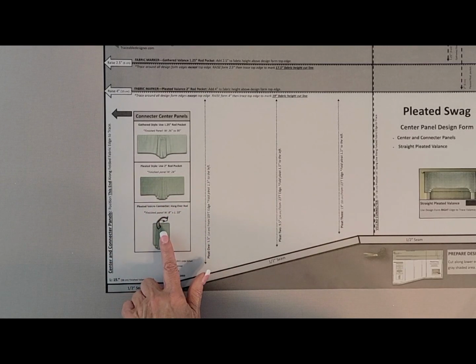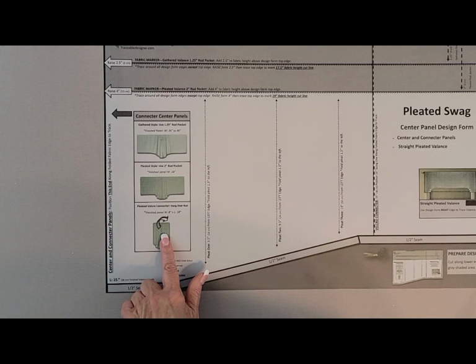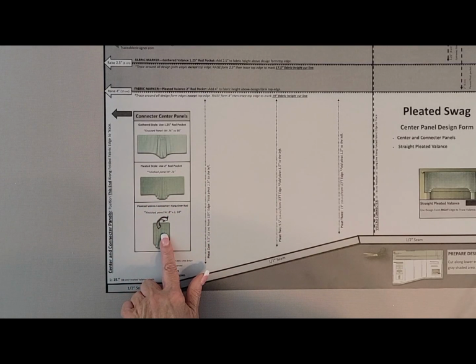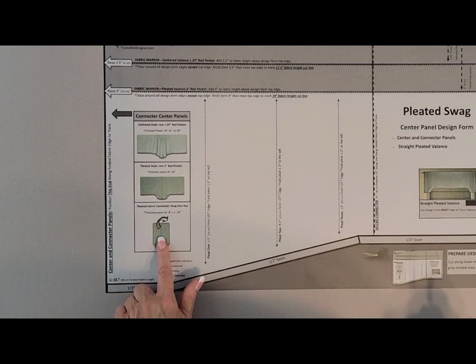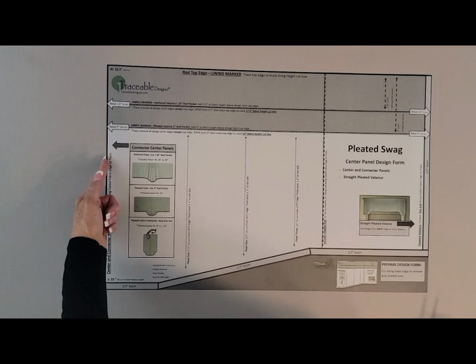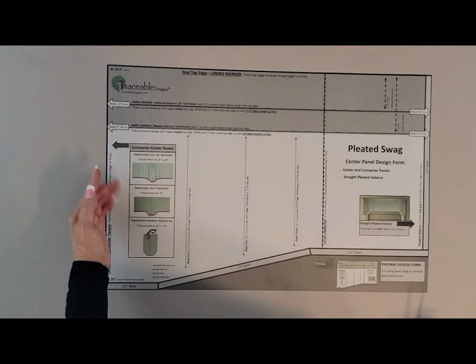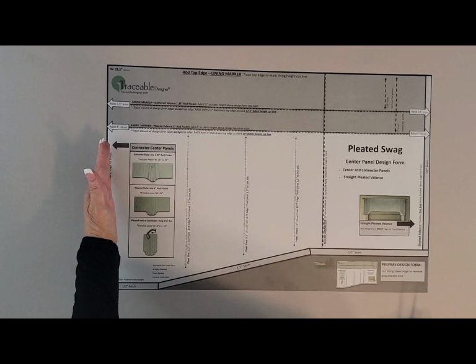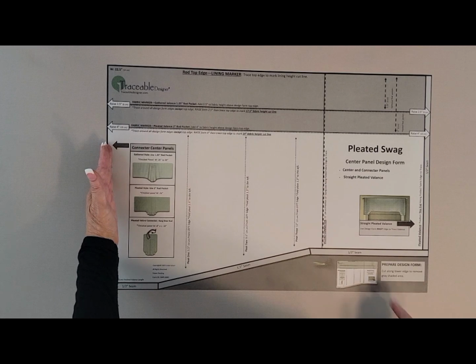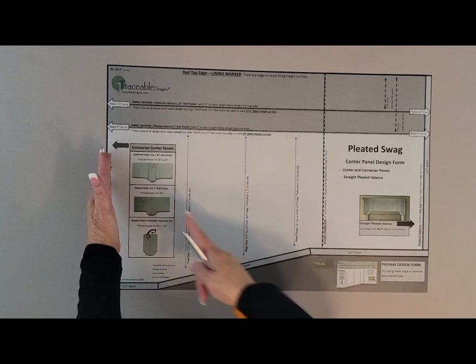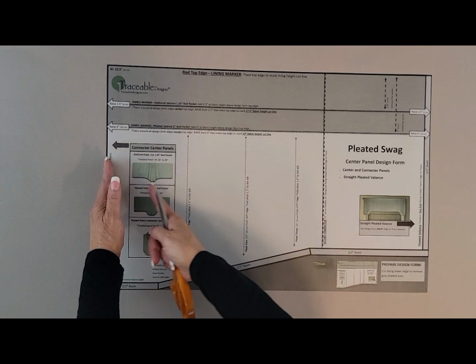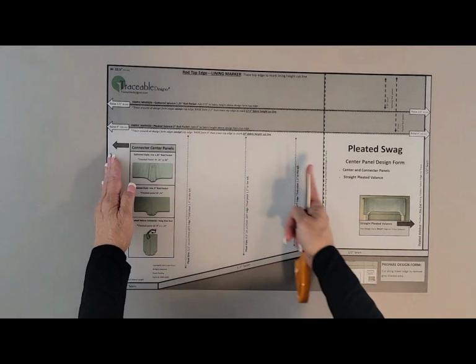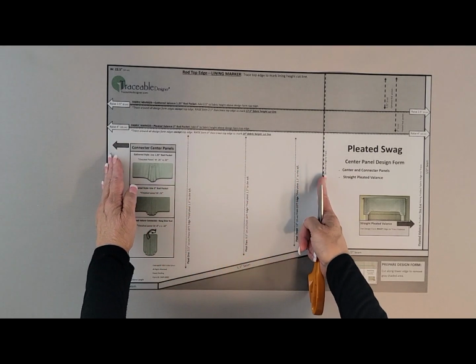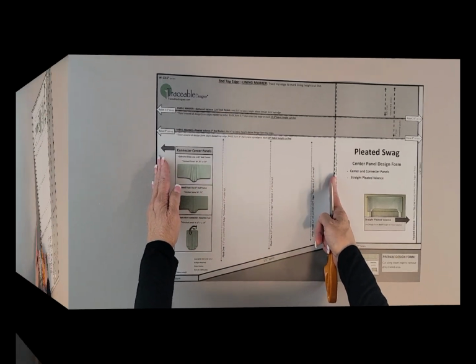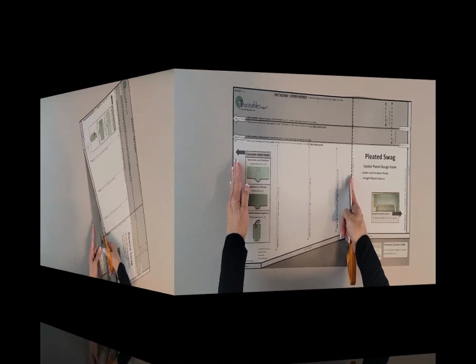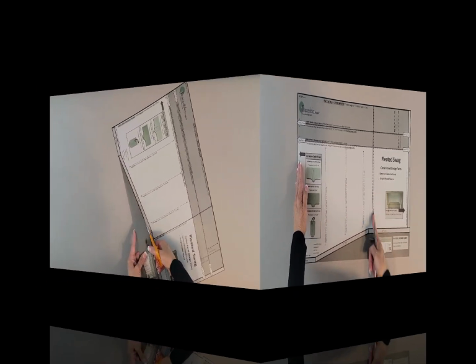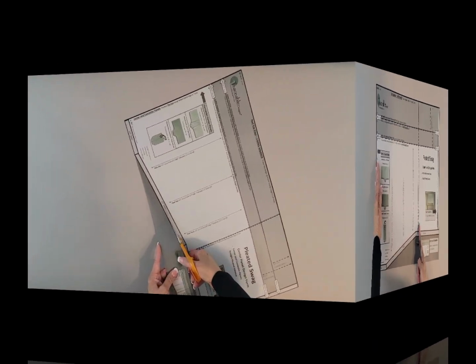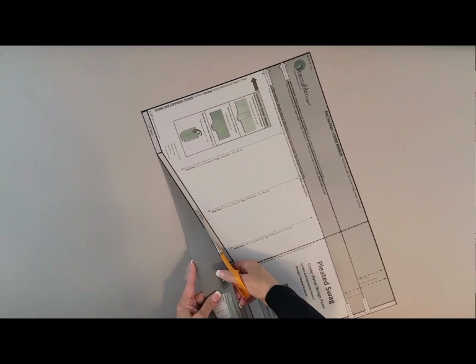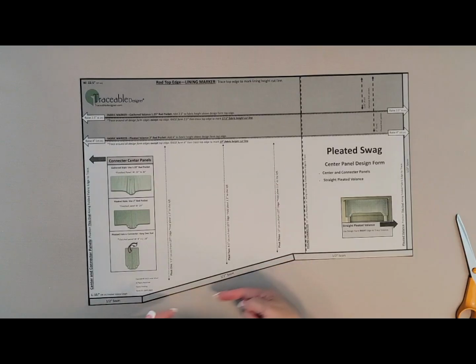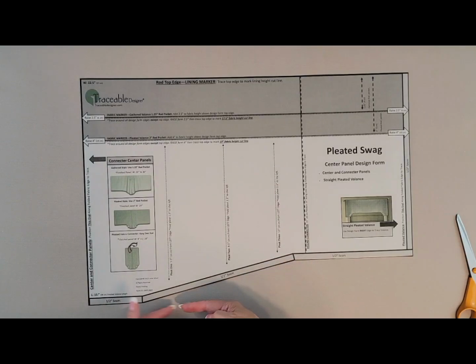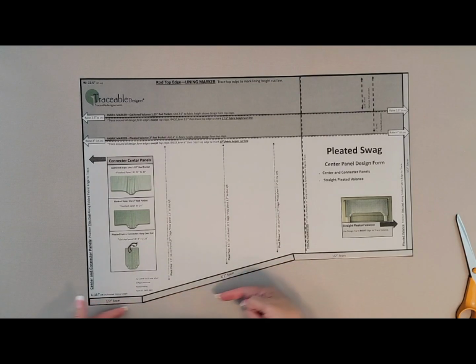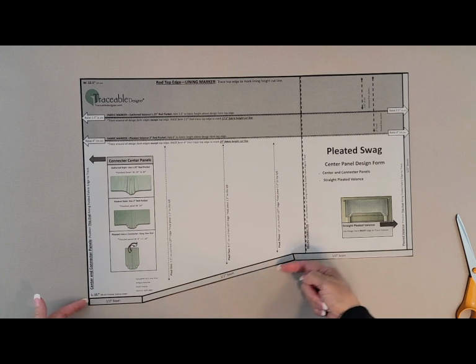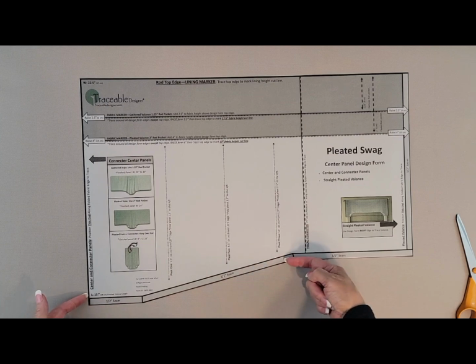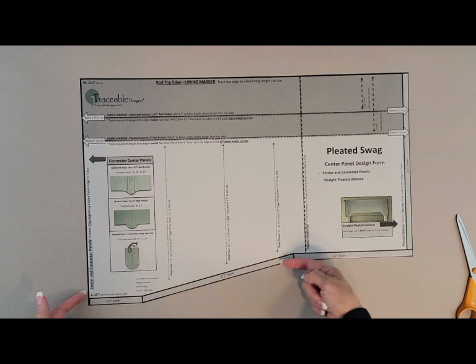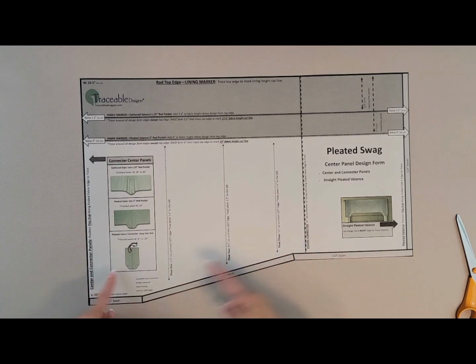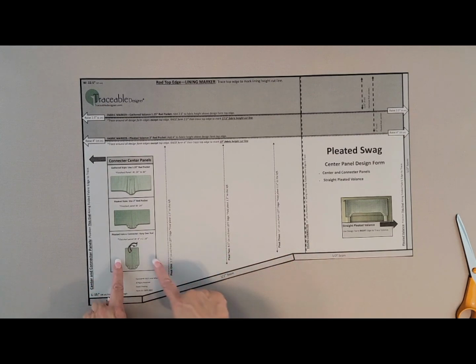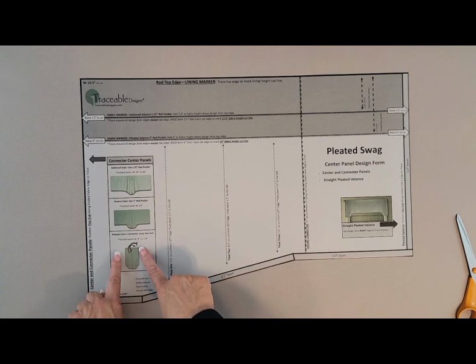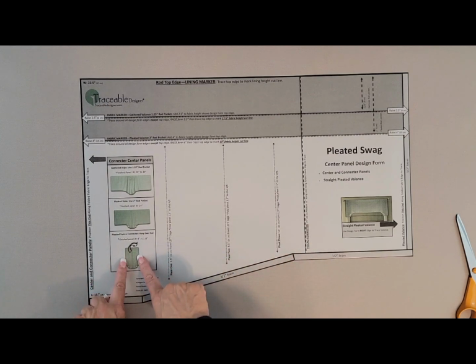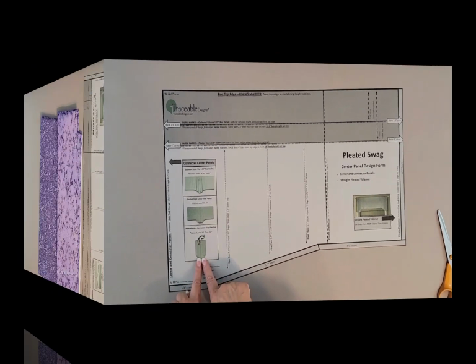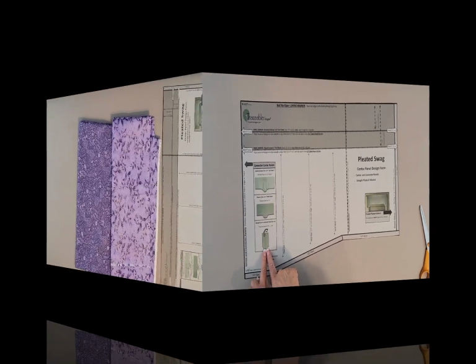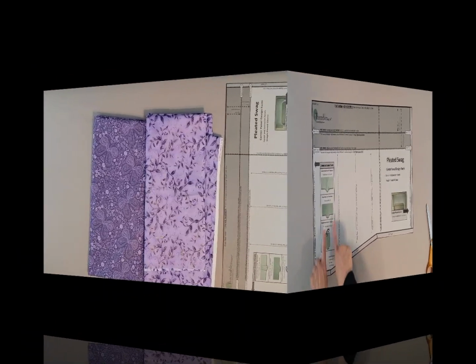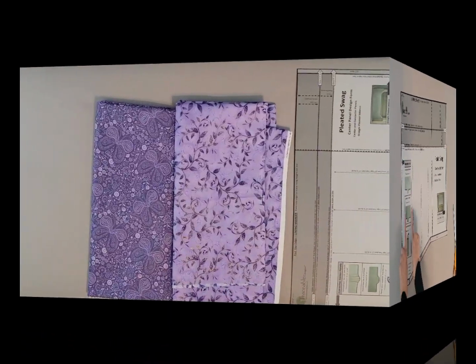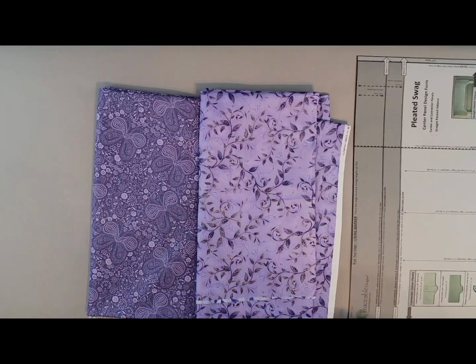We will be using the folded fabric edge, so we'll position our design form along the folded edge and we'll be making a 15 inch wide panel. Remove the excess from the bottom of your design form to reveal the shape and then we'll be ready to begin.